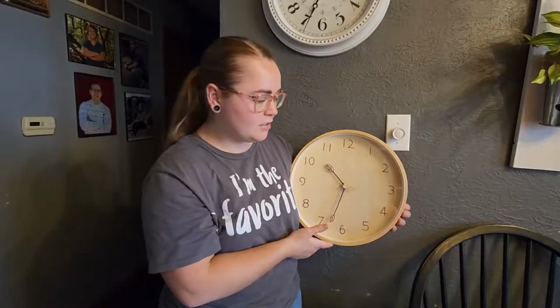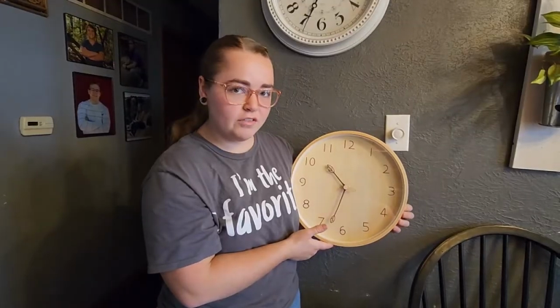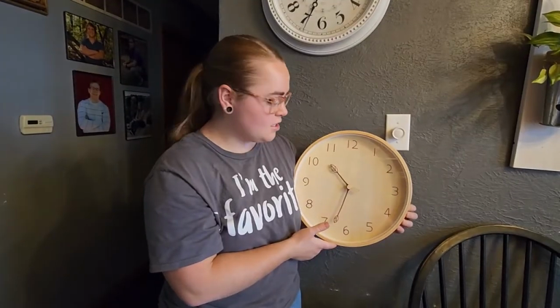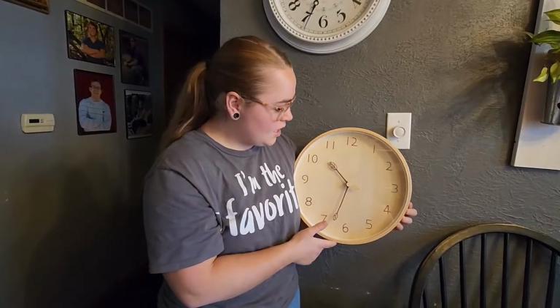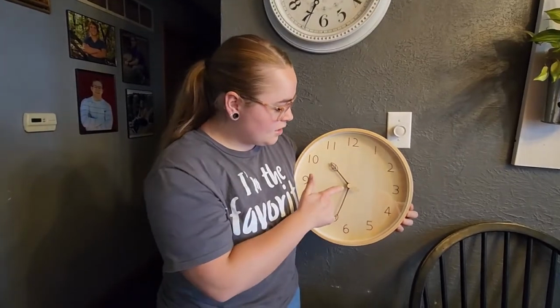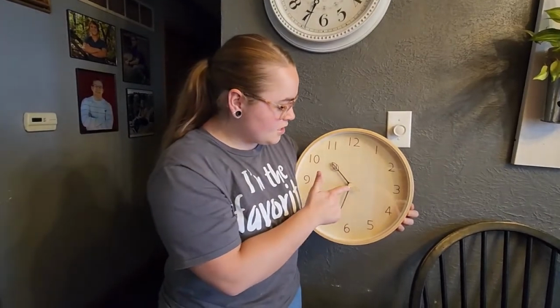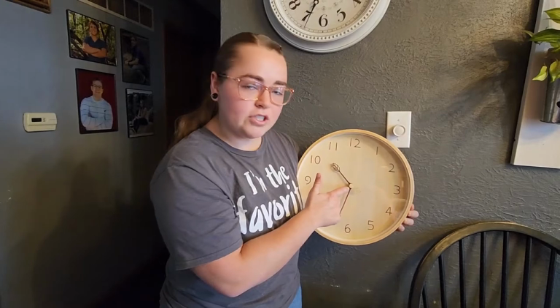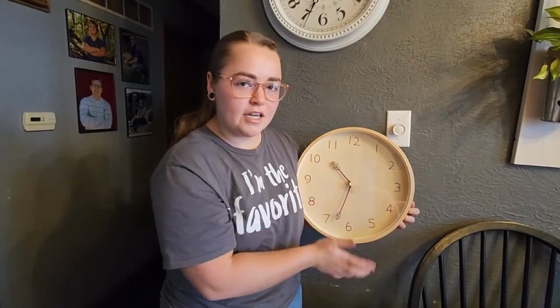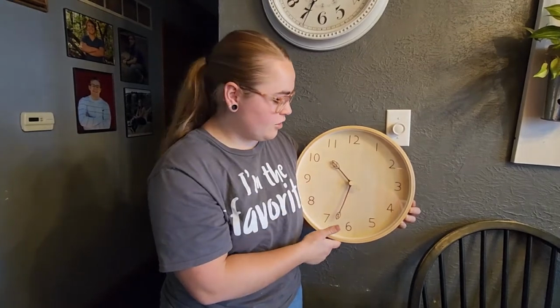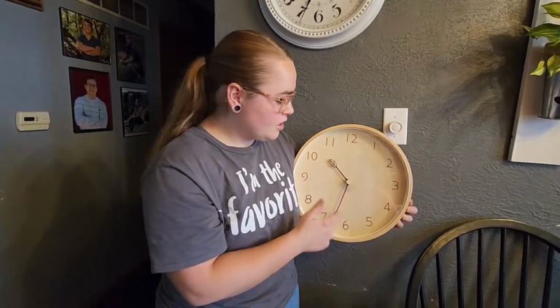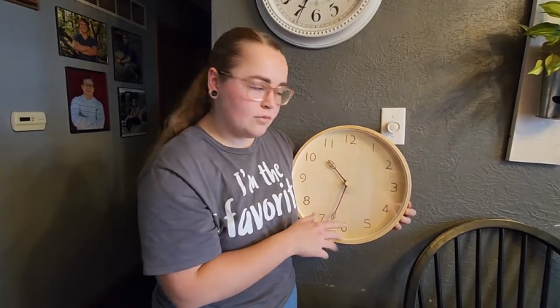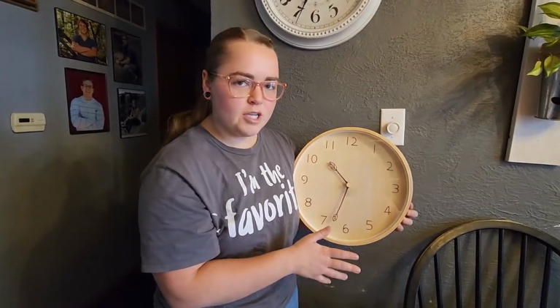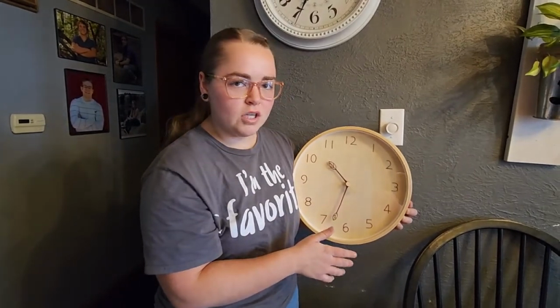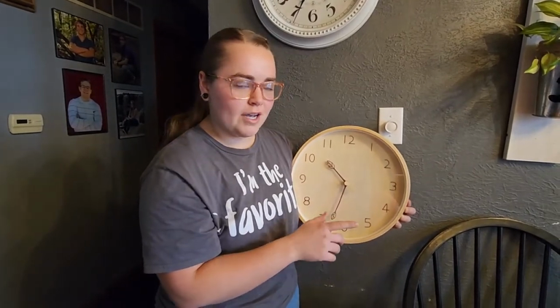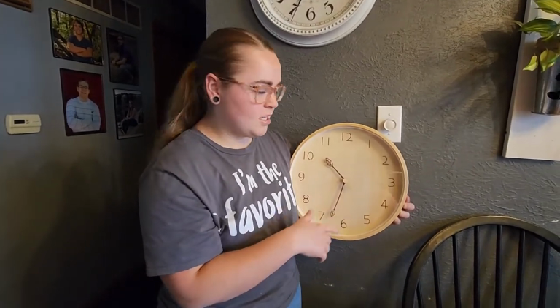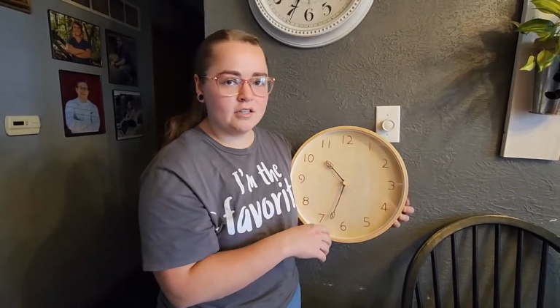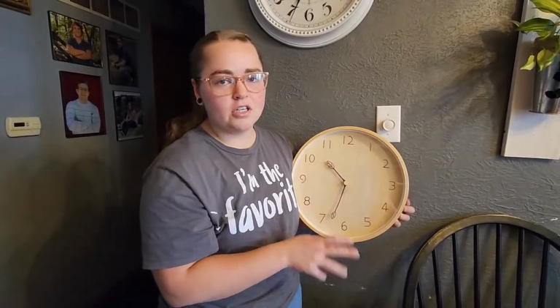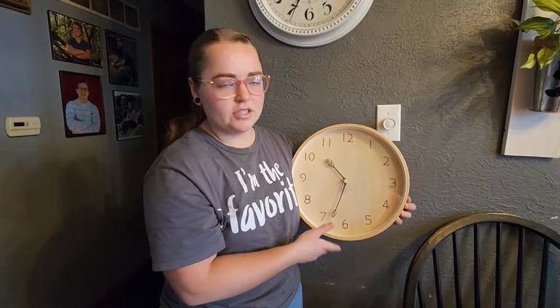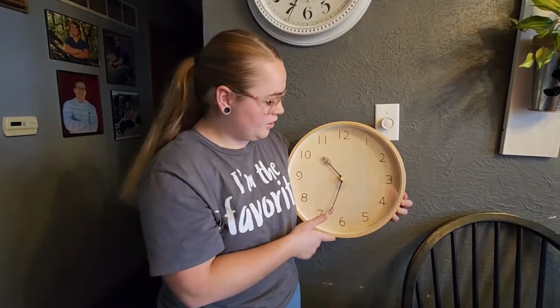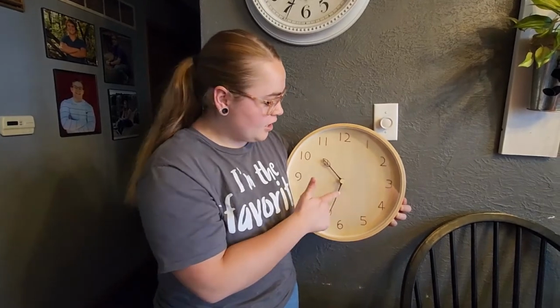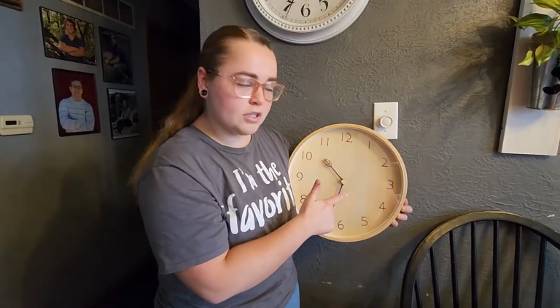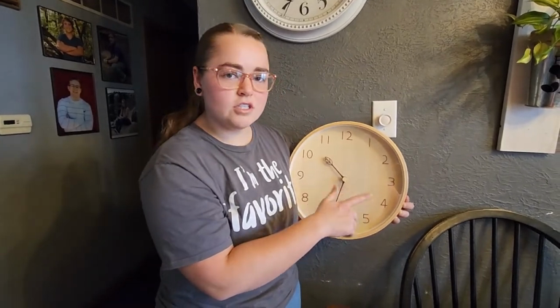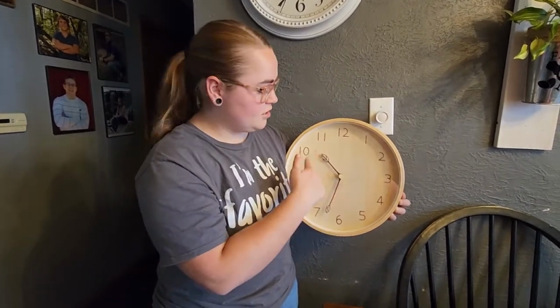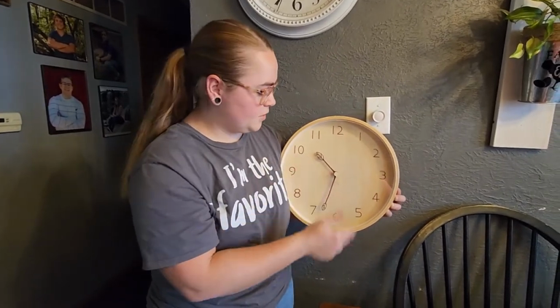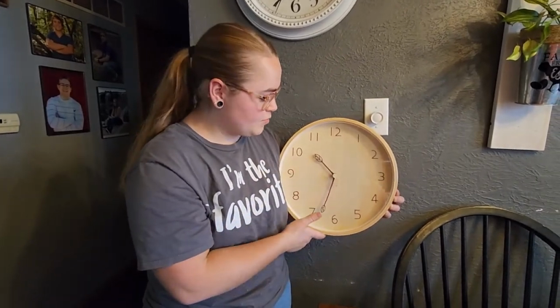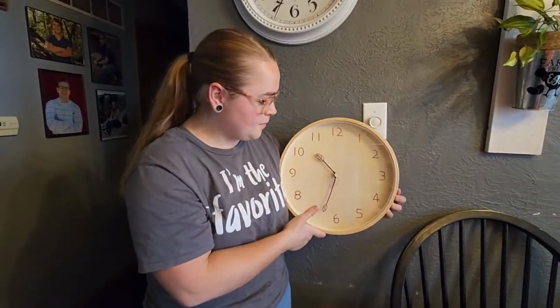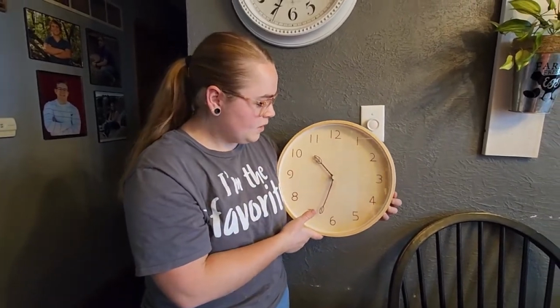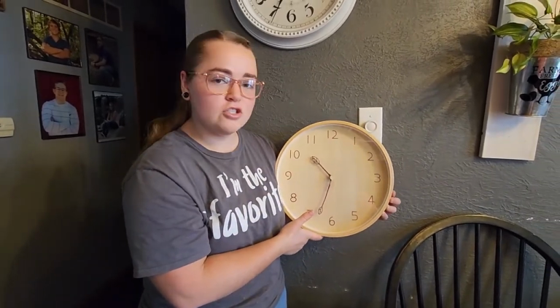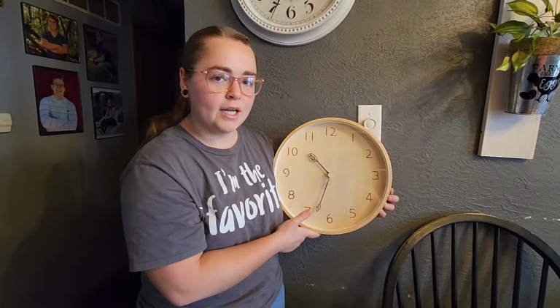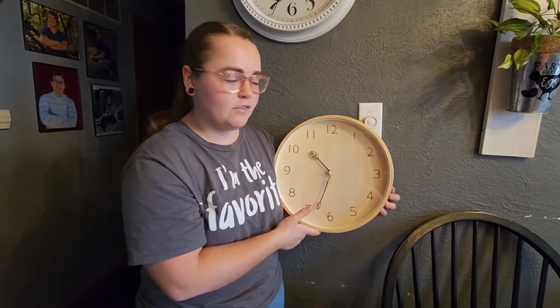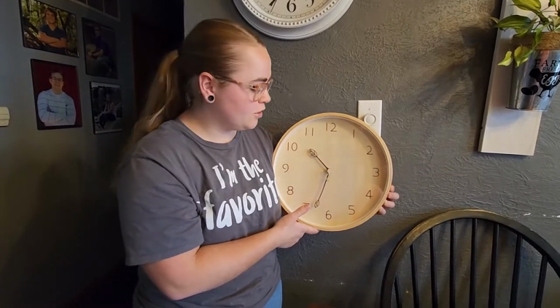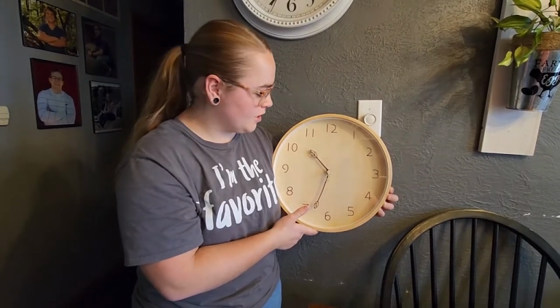It is 12 inches and this is actually a silent ticker. With typical clocks you have the second hand that you can constantly hear ticking — not this one. This one just constantly keeps spinning and it's super quiet. I can't even hear it, which is super nice.